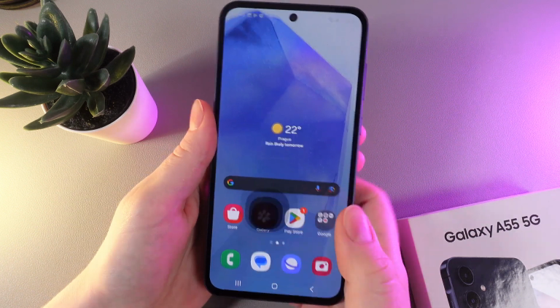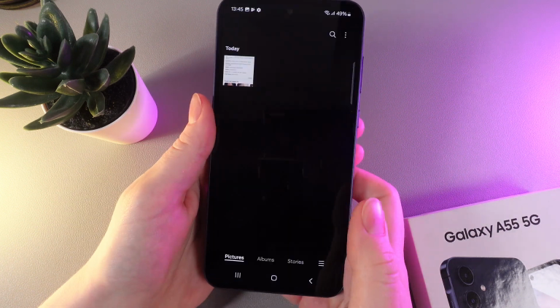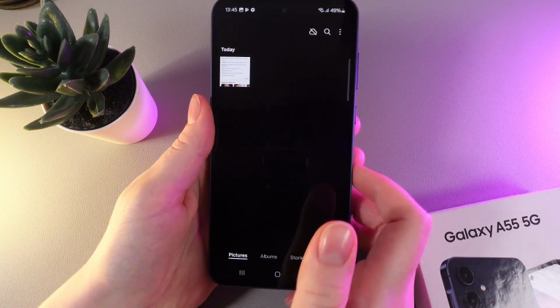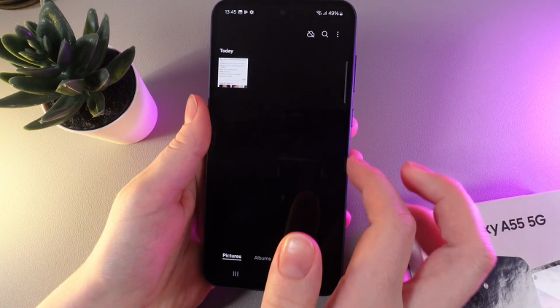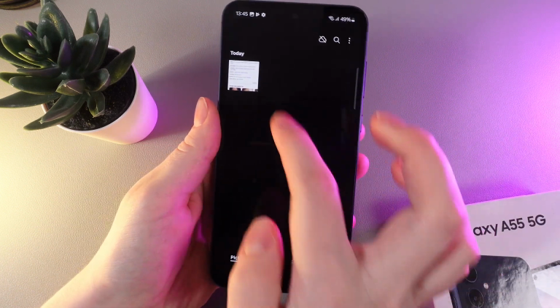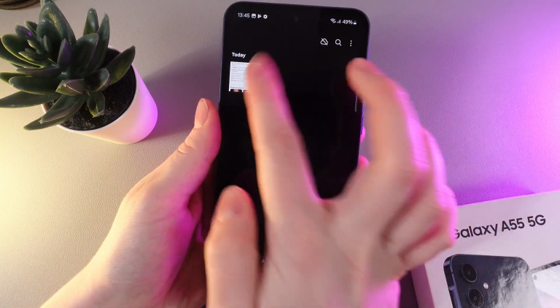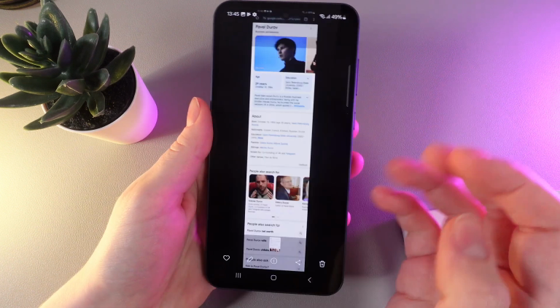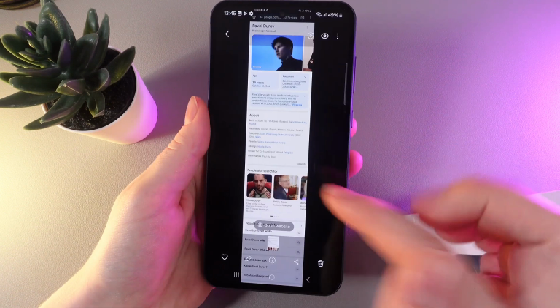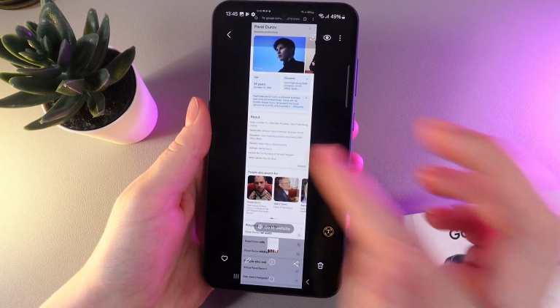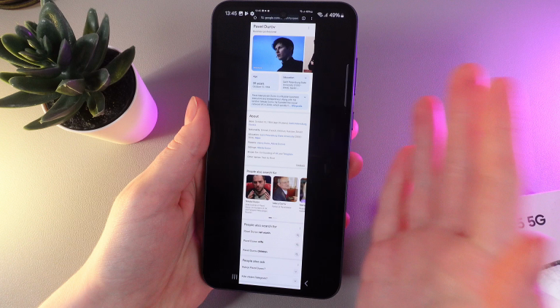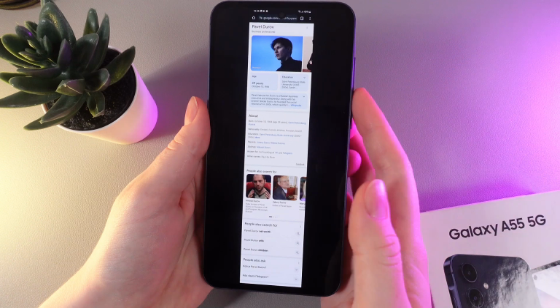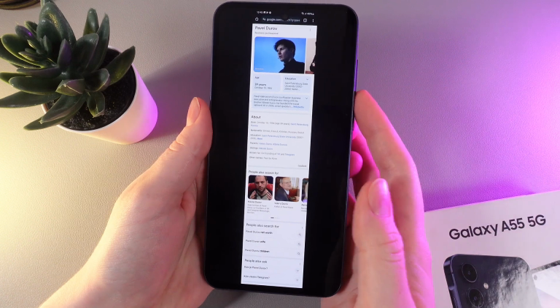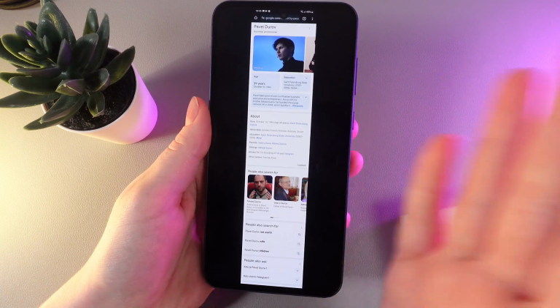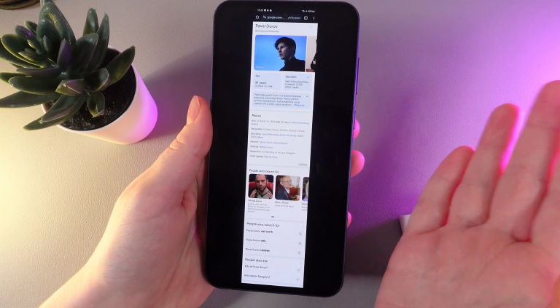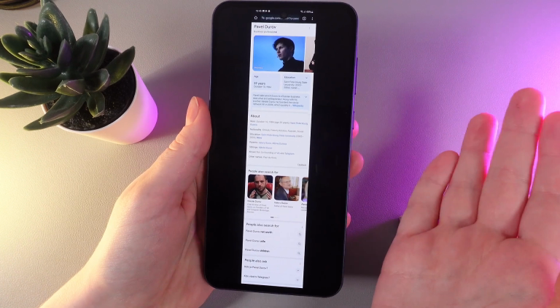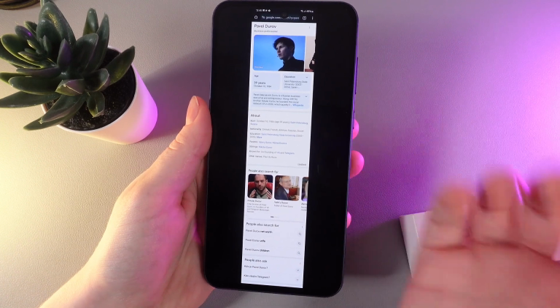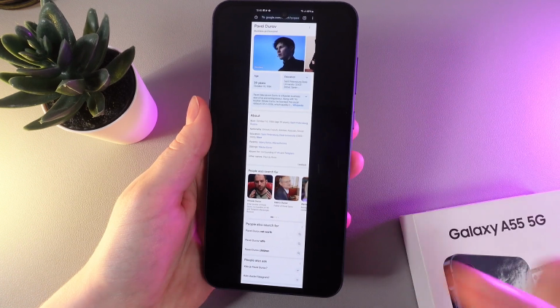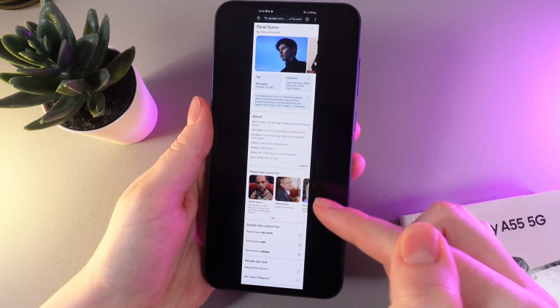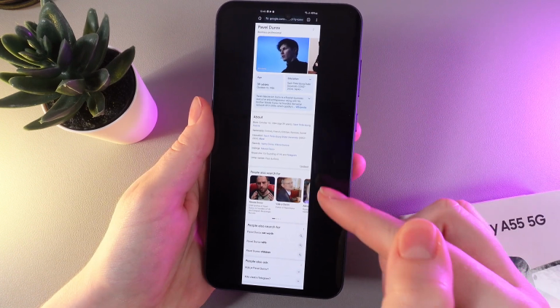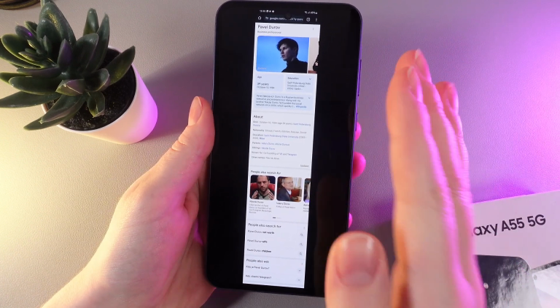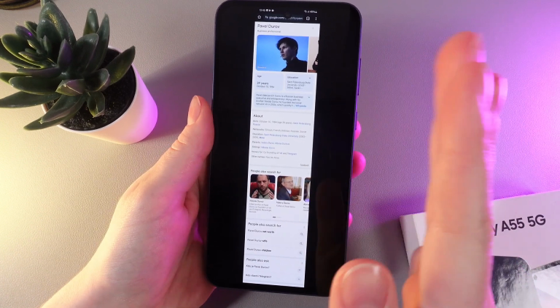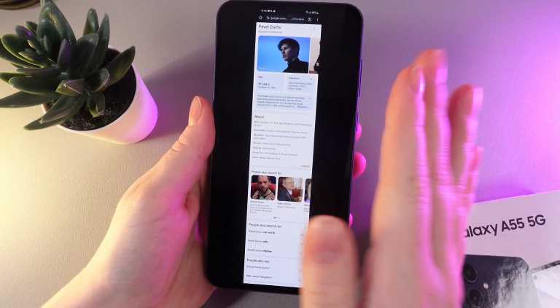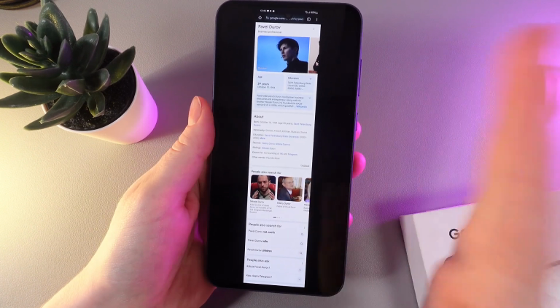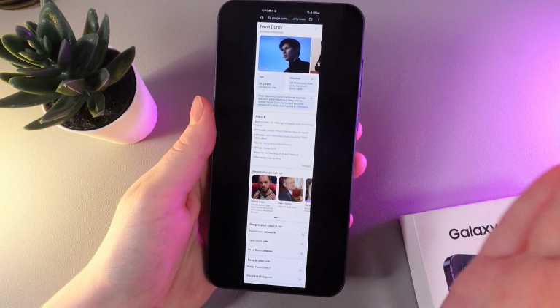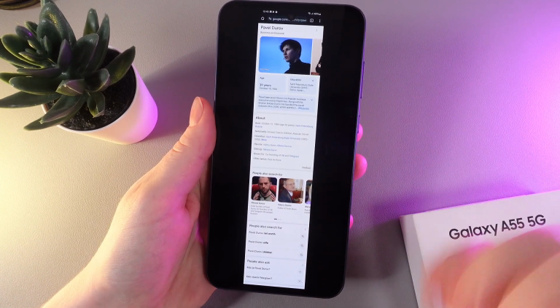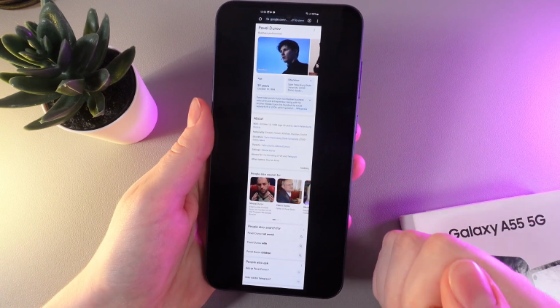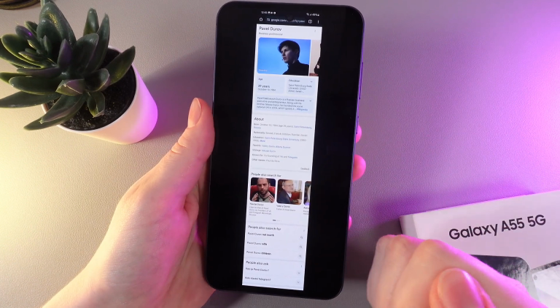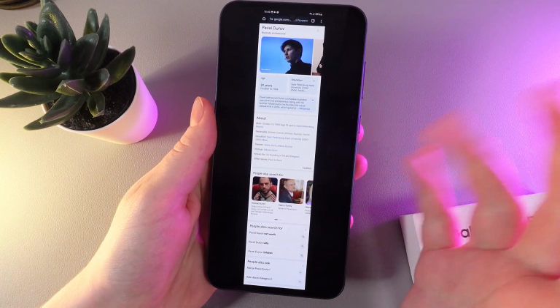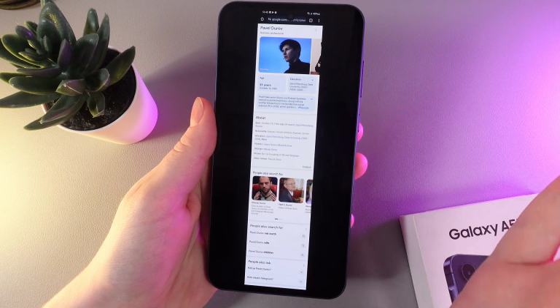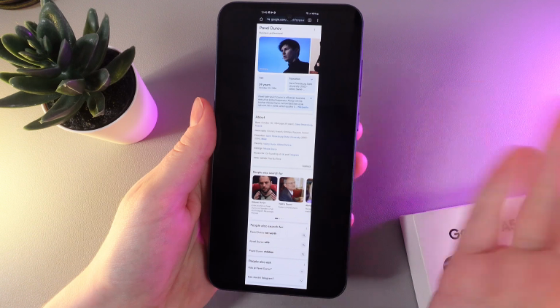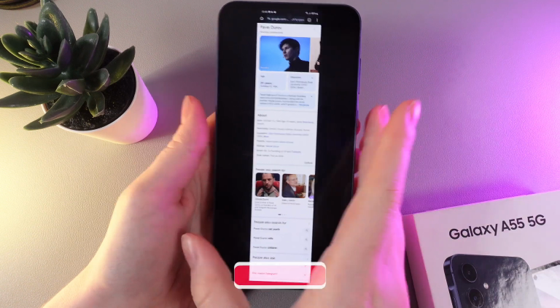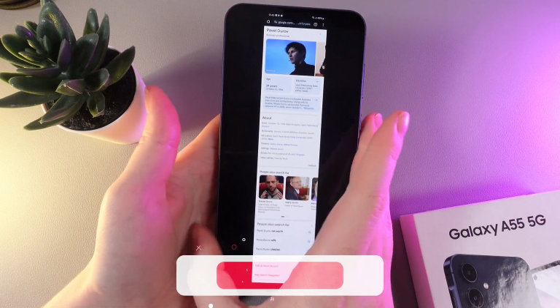Now we can go to the gallery and take a look at our scroll screenshot. Can you imagine, in only one screenshot we have captured almost half of the website. This is a really cool feature.